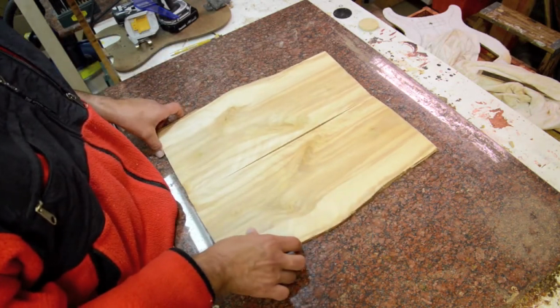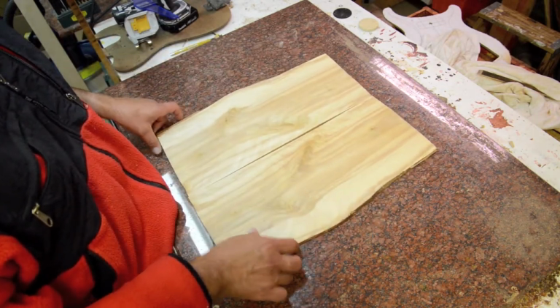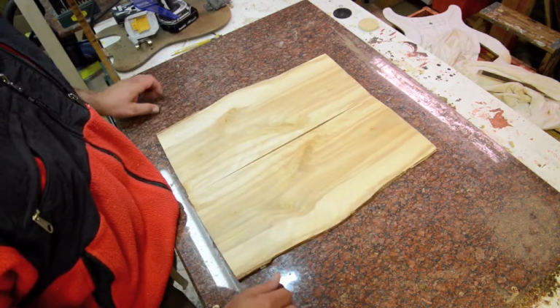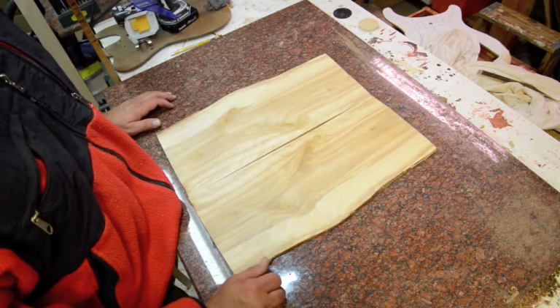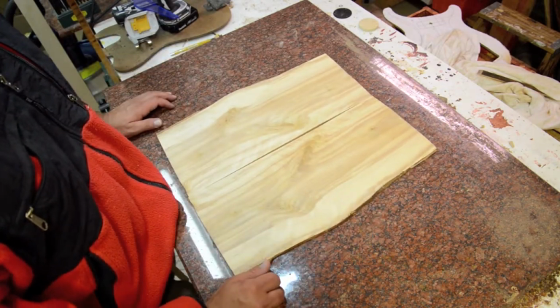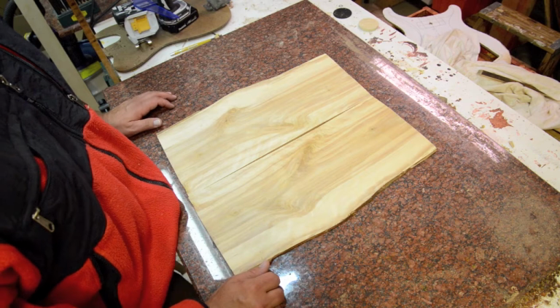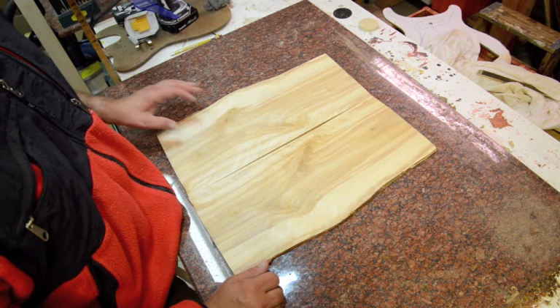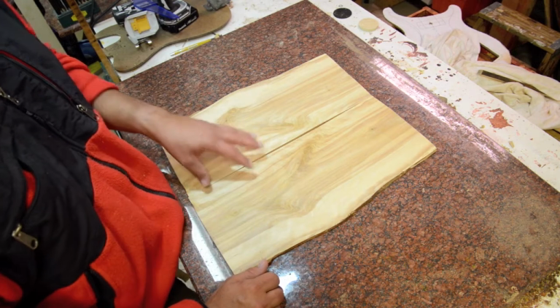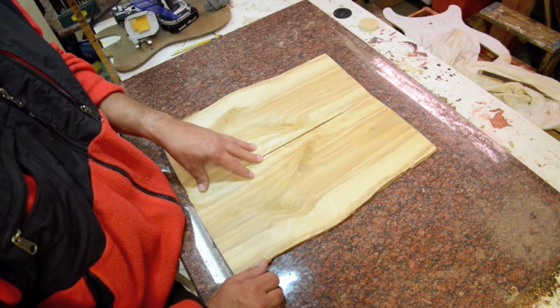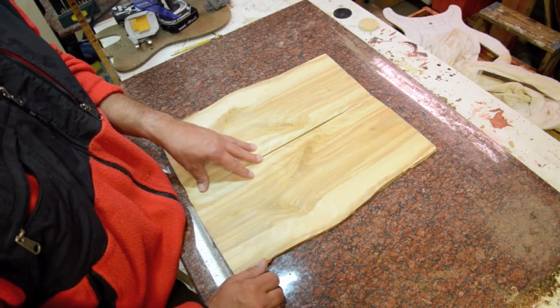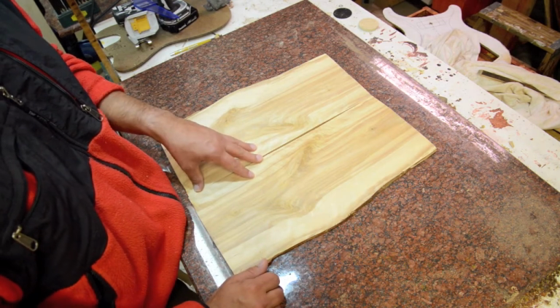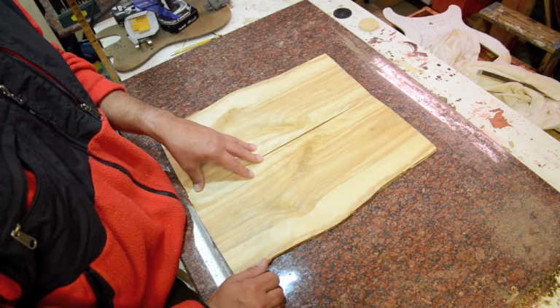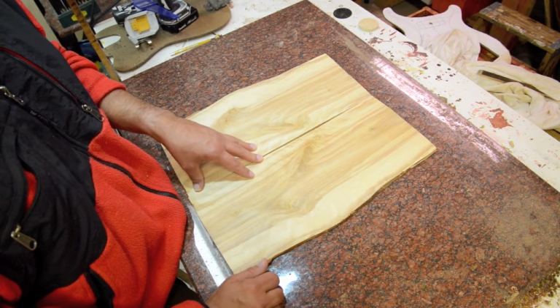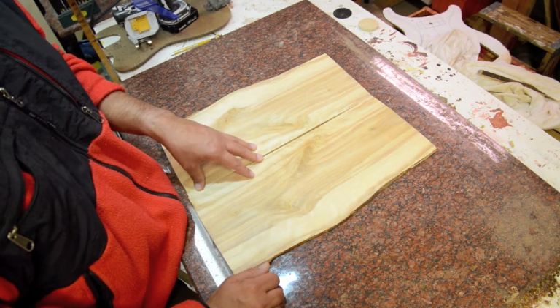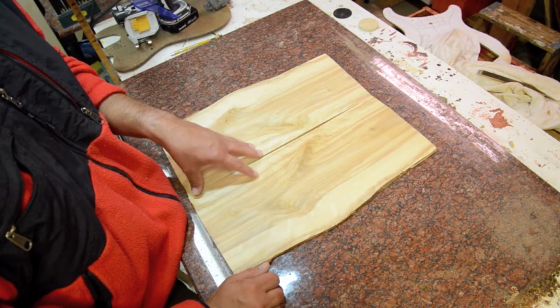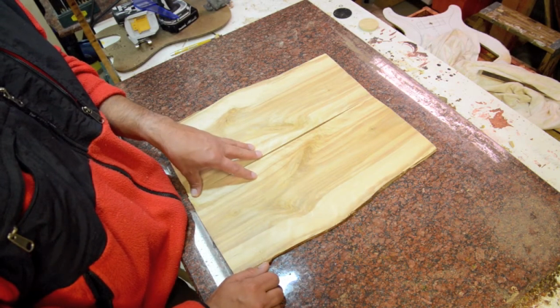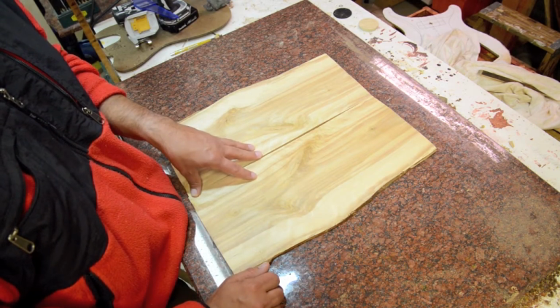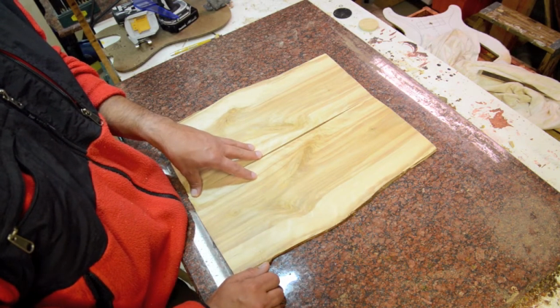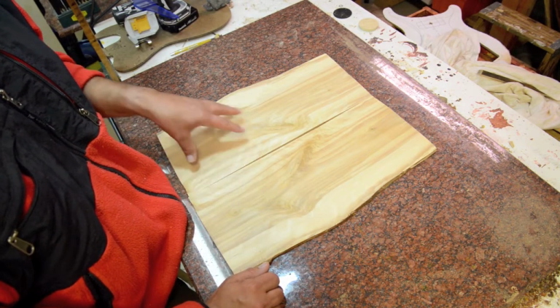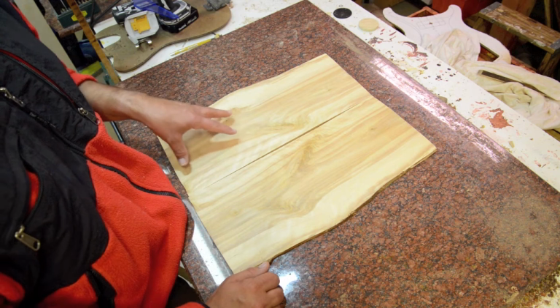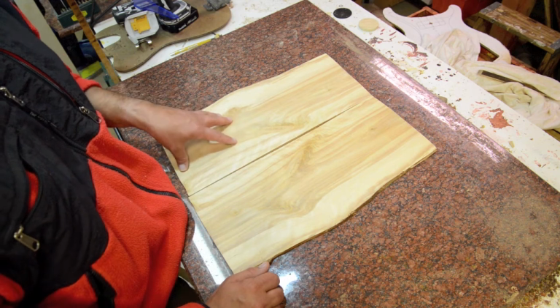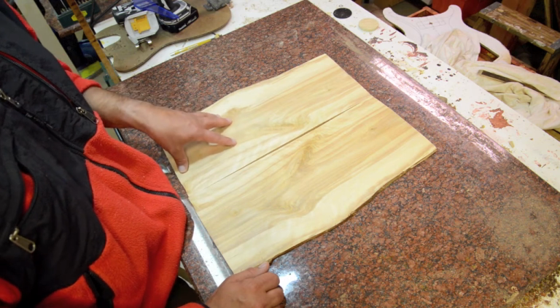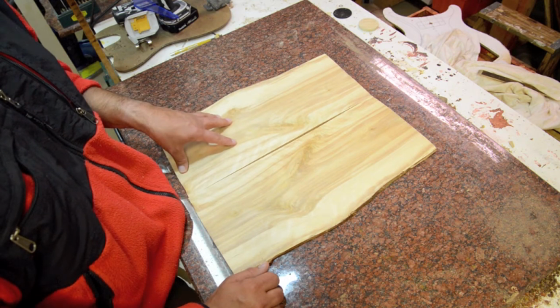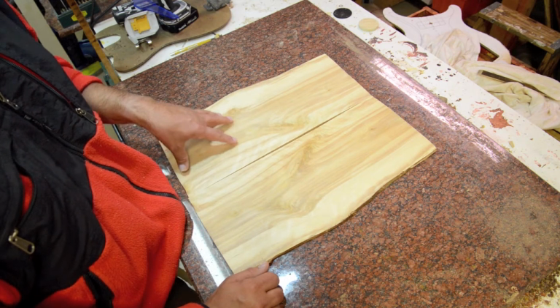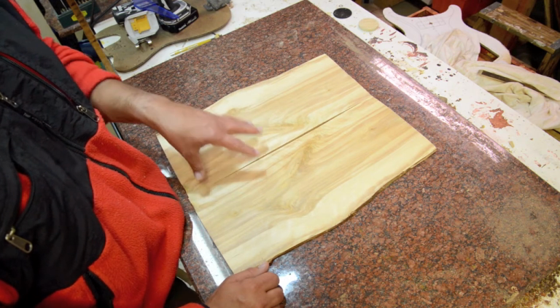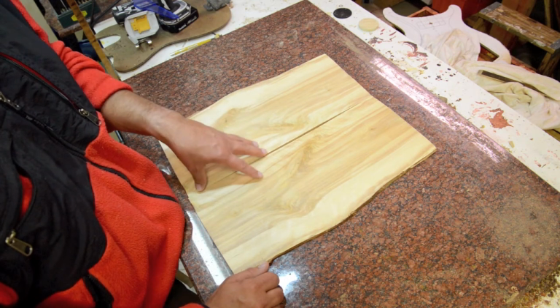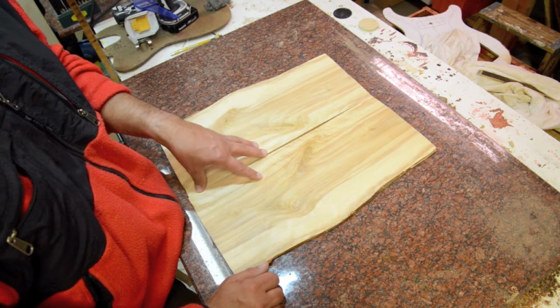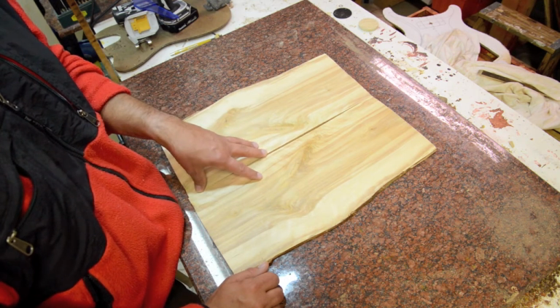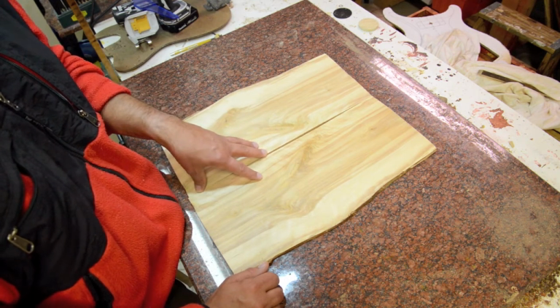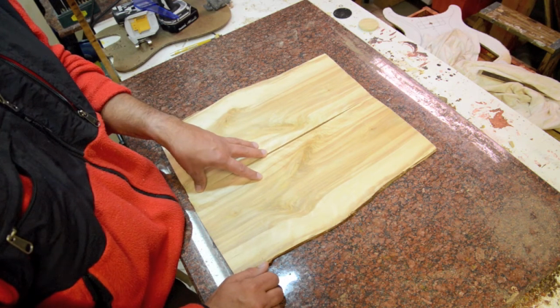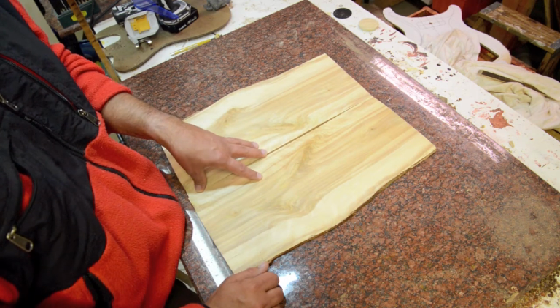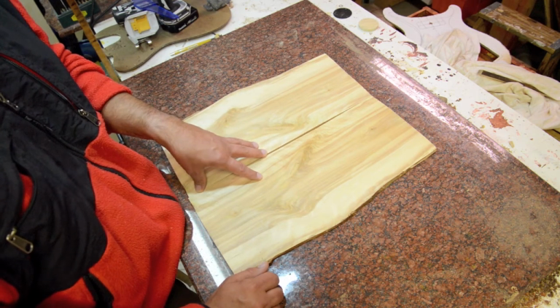In terms of tone overall, birch is softer than maple, so you'll get a little bit warmer tone, but it's a little bit harder than alder. So it's a good alternative wood.